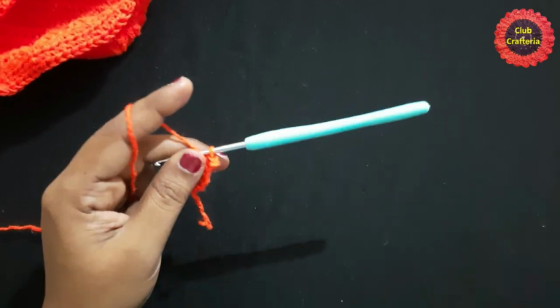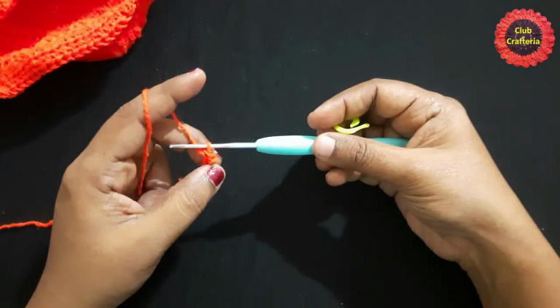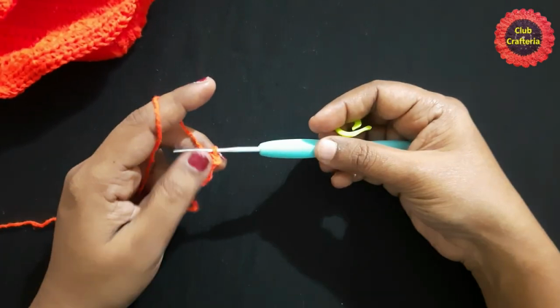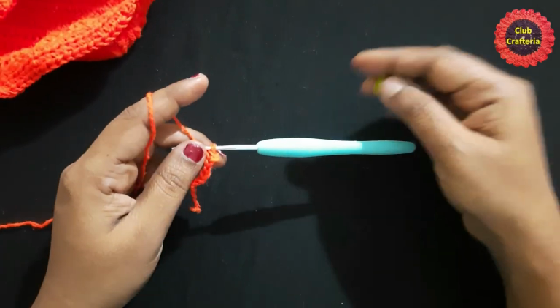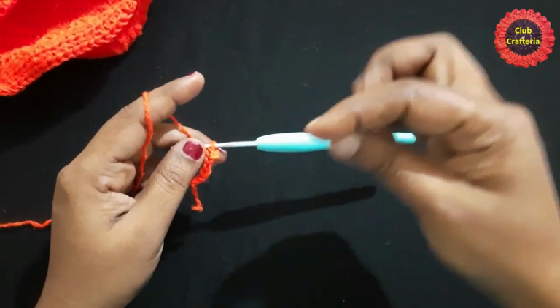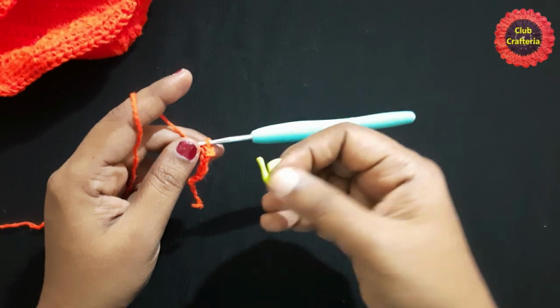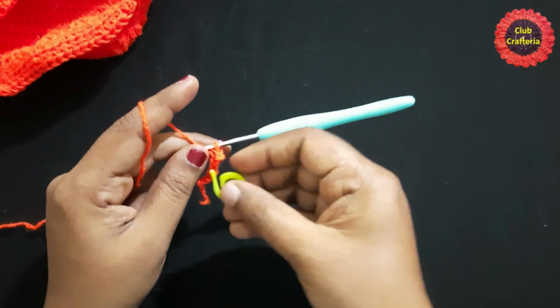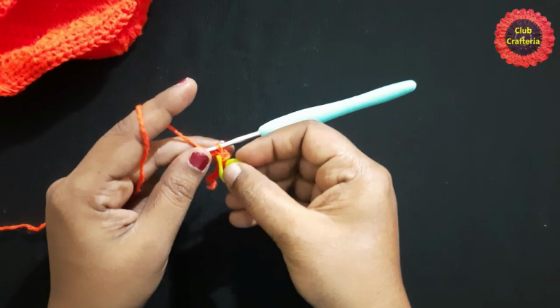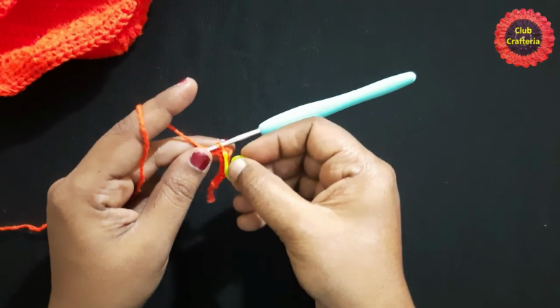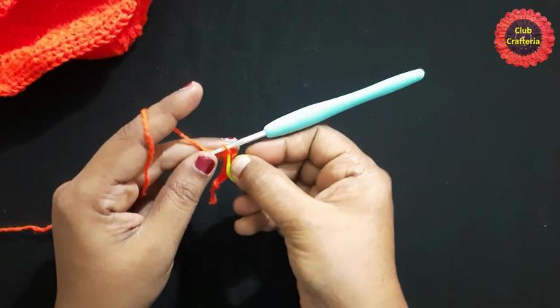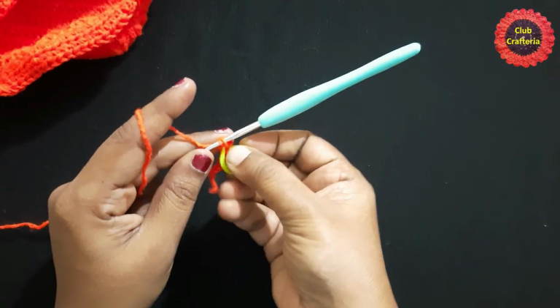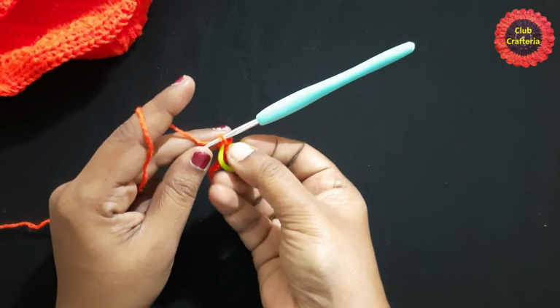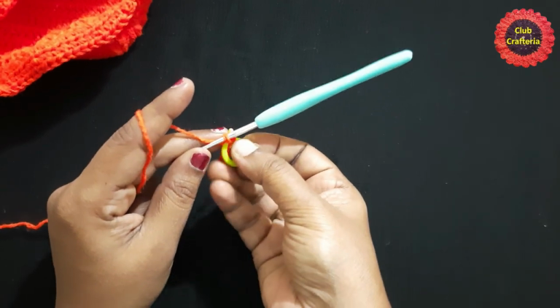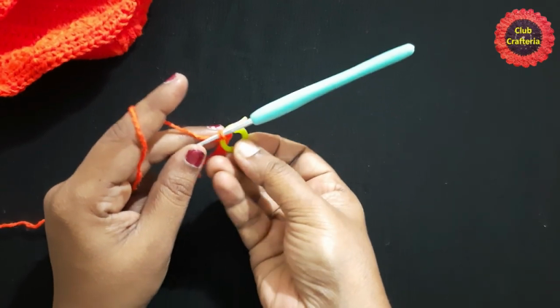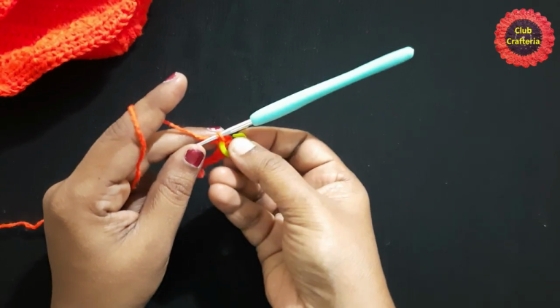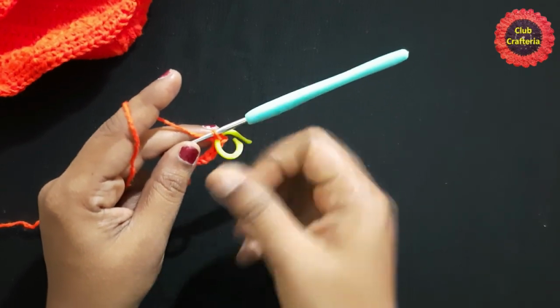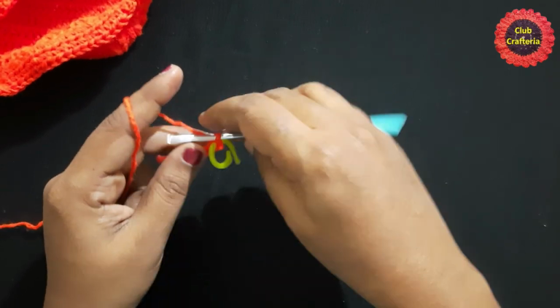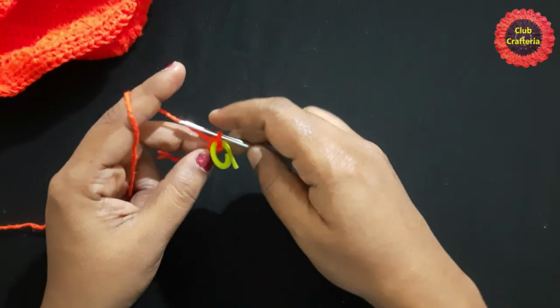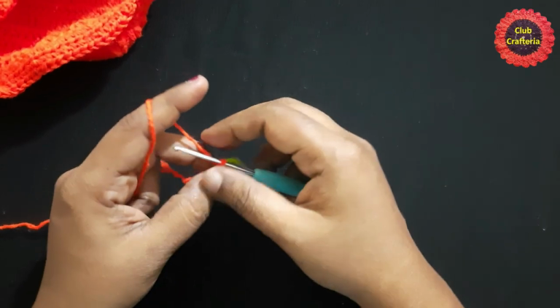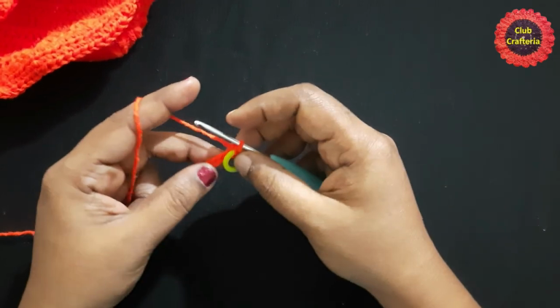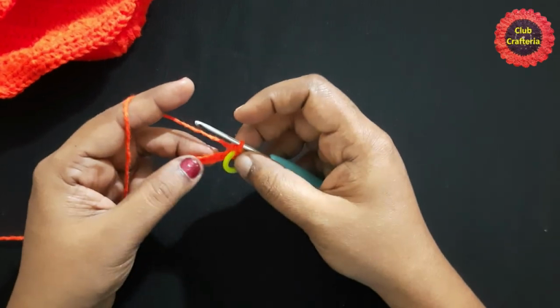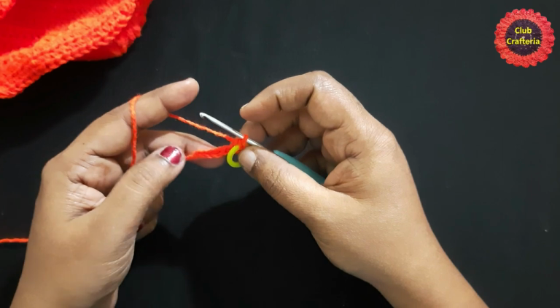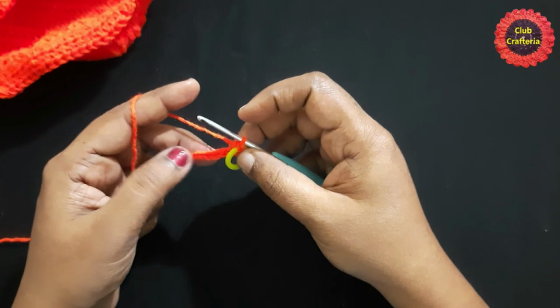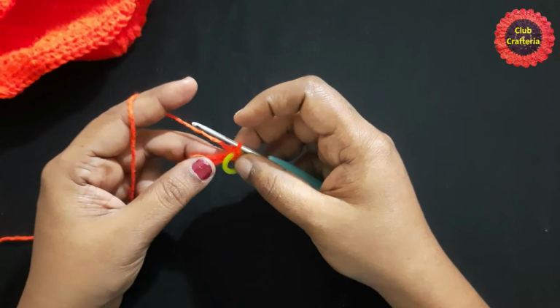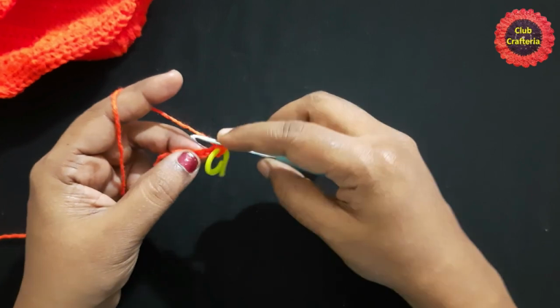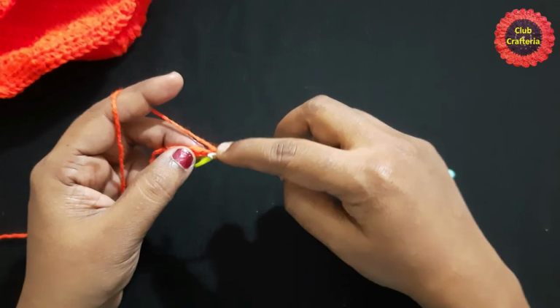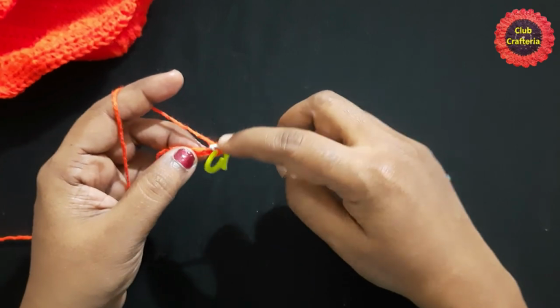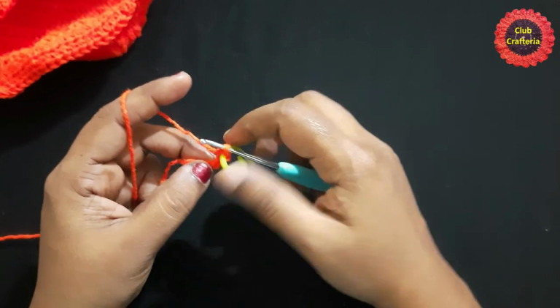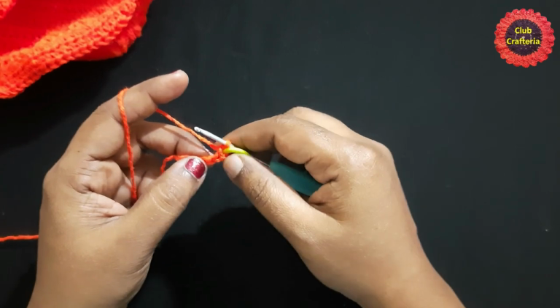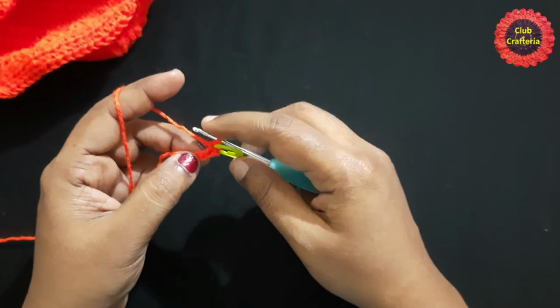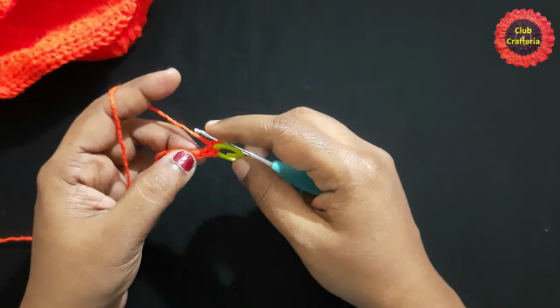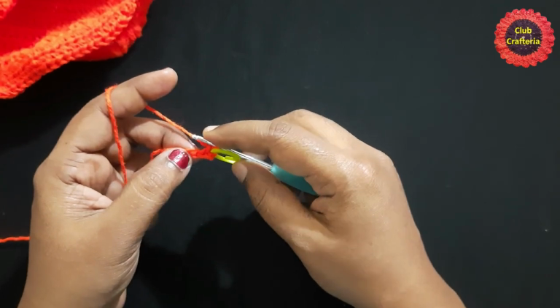This is what we call a single crochet. Place a stitch marker in this single crochet. Next, do single crochet in each stitch till you reach the last stitch.